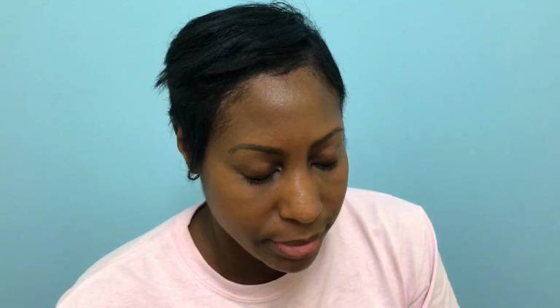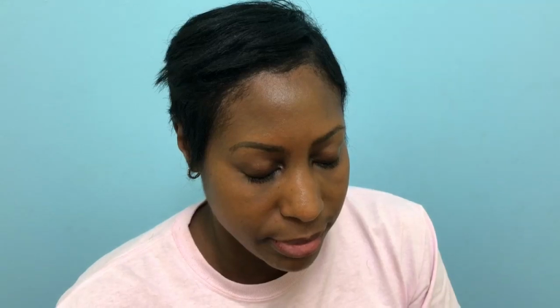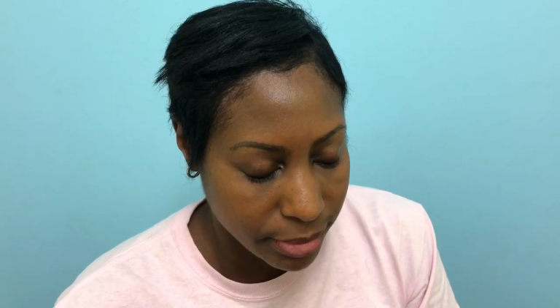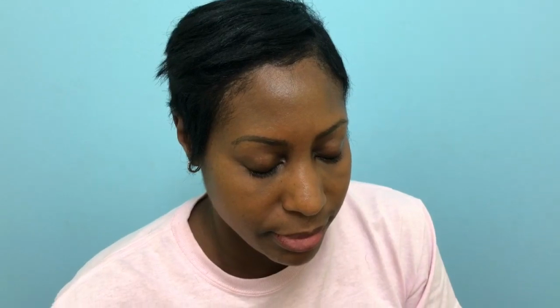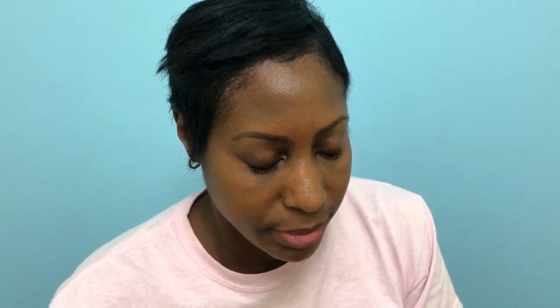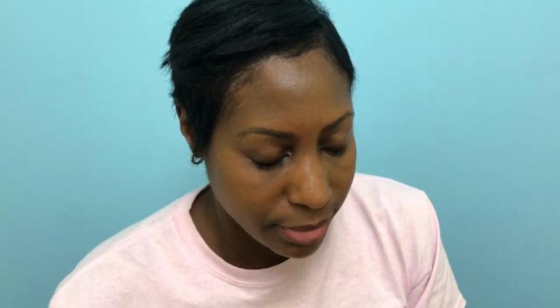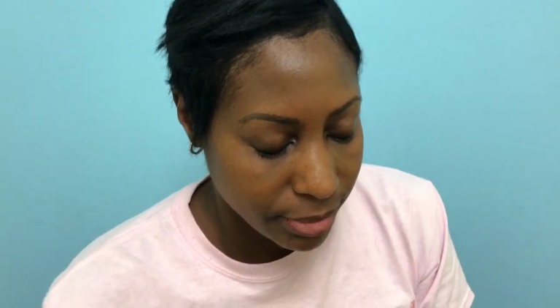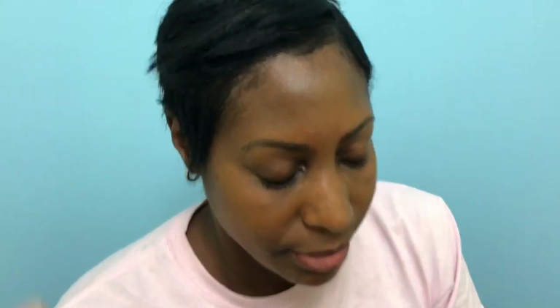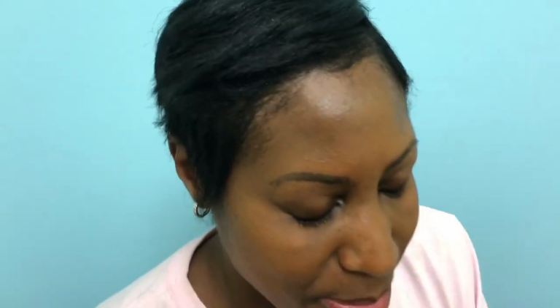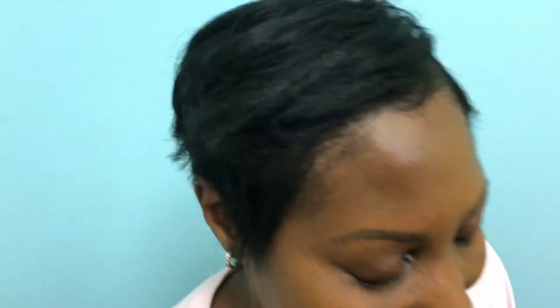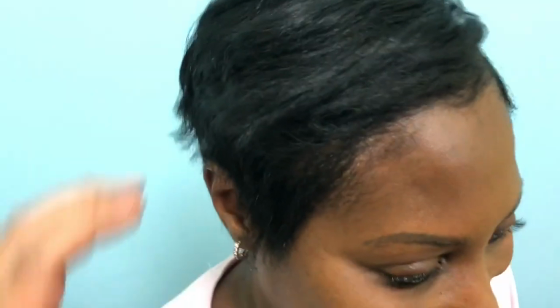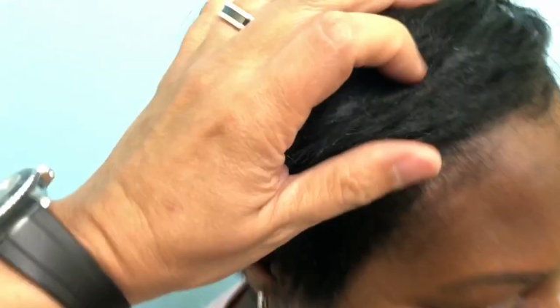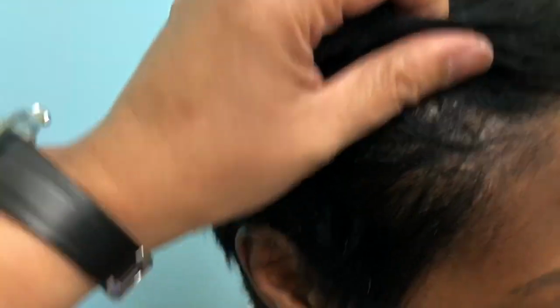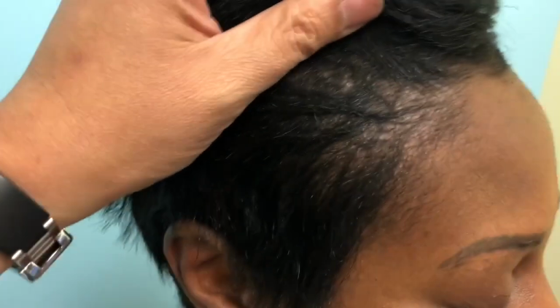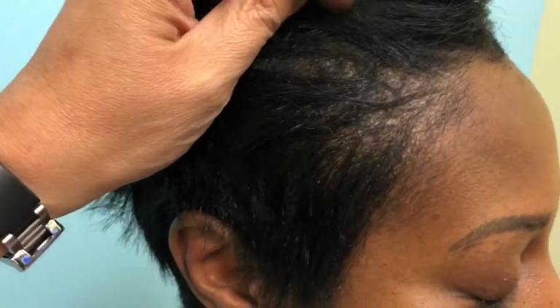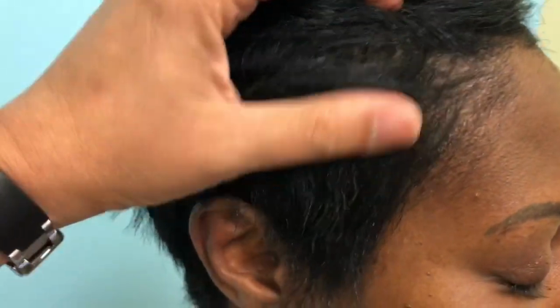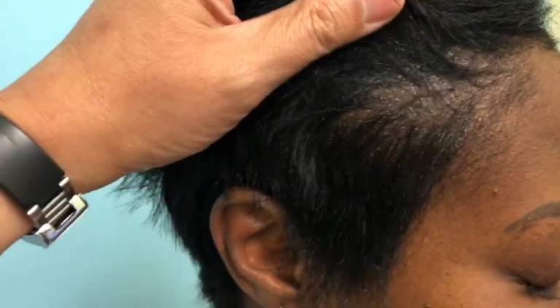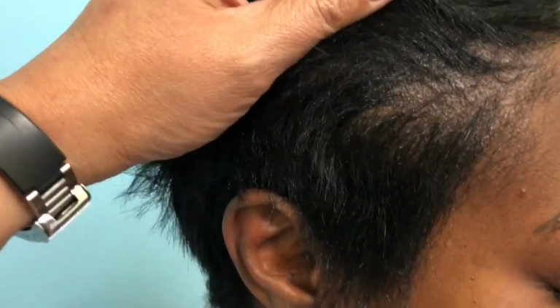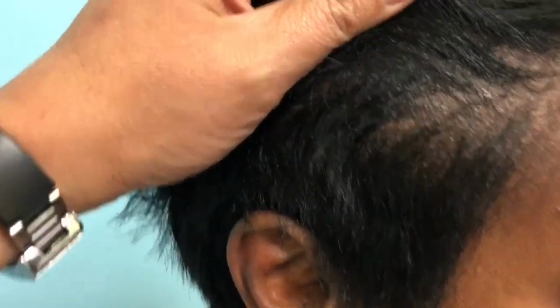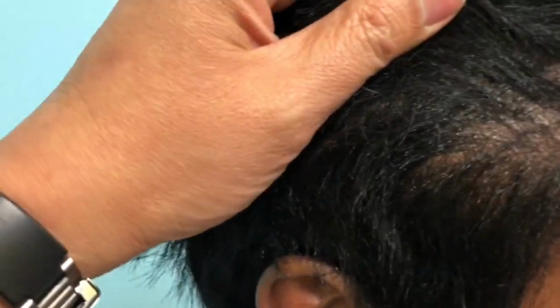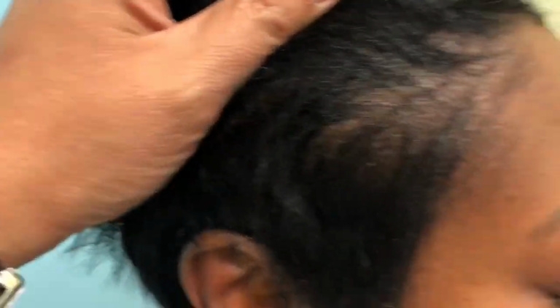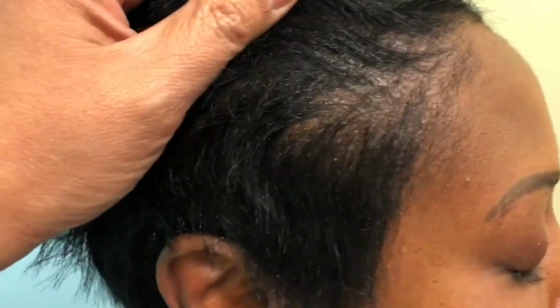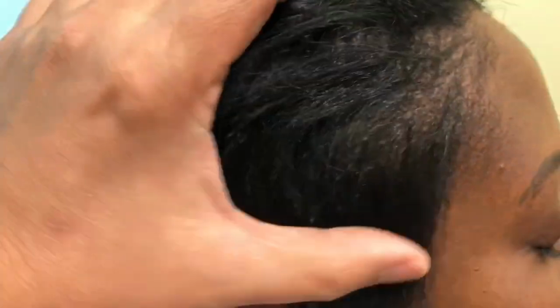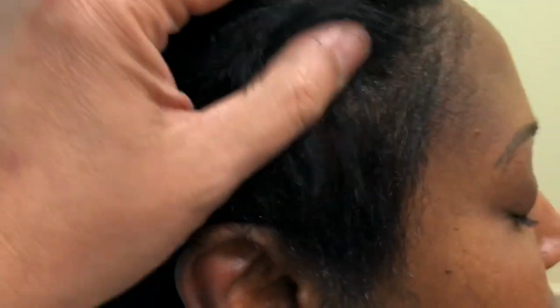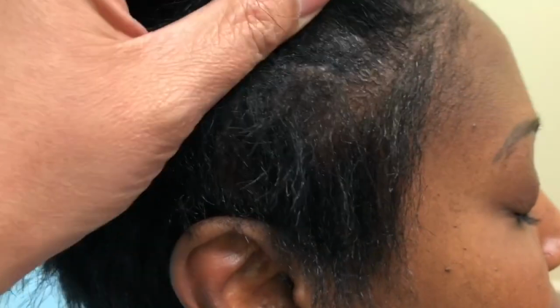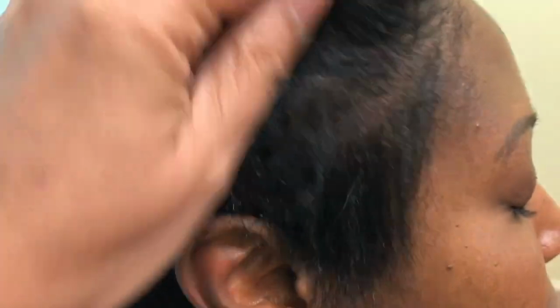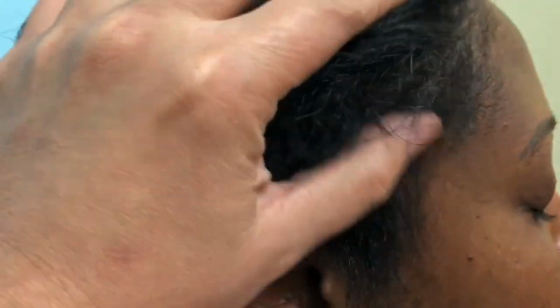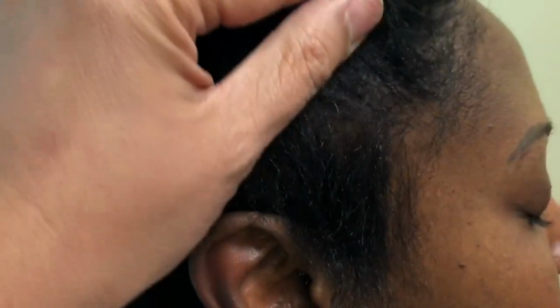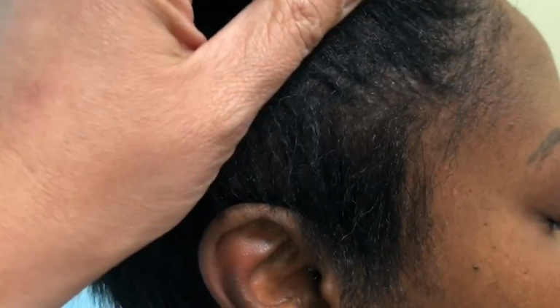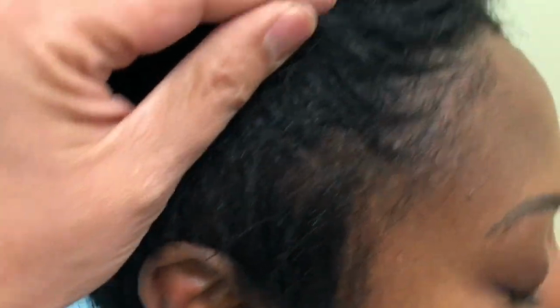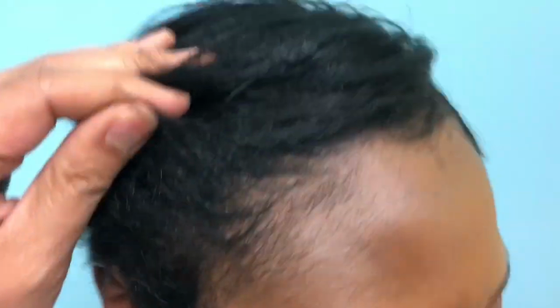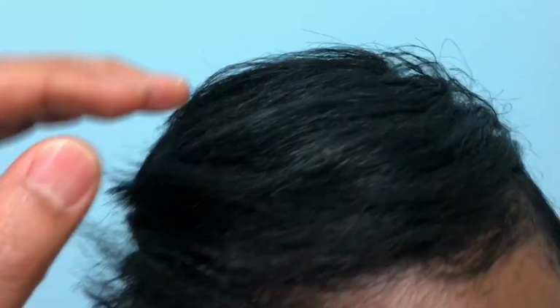We are ten months out. I'll do a video close-up — look at these hairs. You cannot tell they're transplanted. 100% natural on the close-up range here.